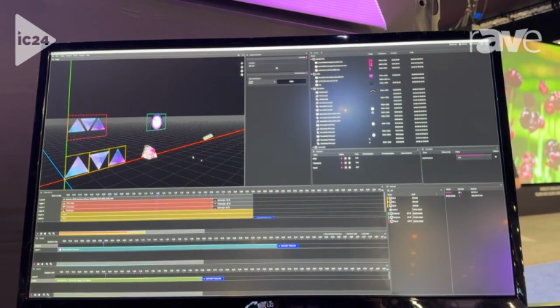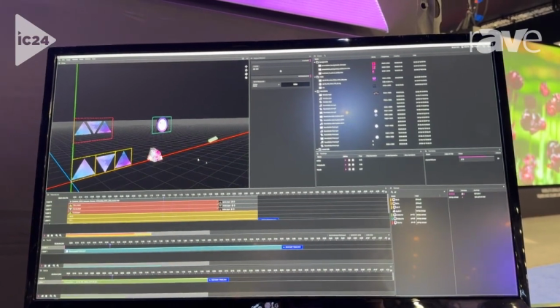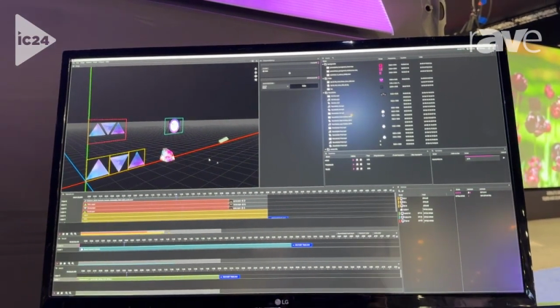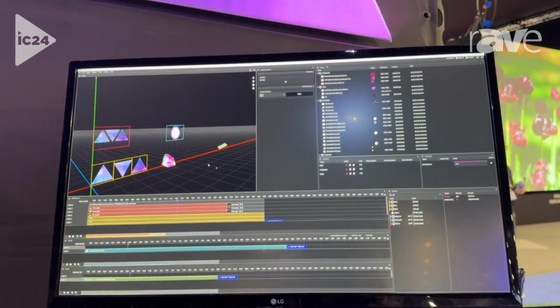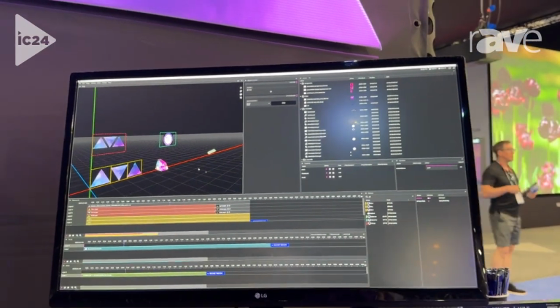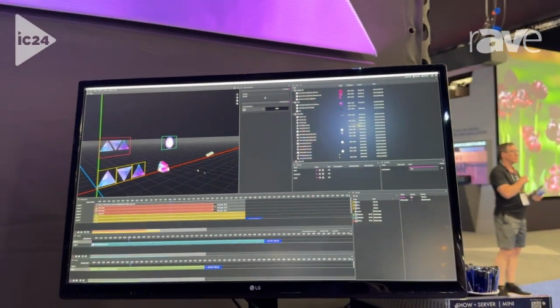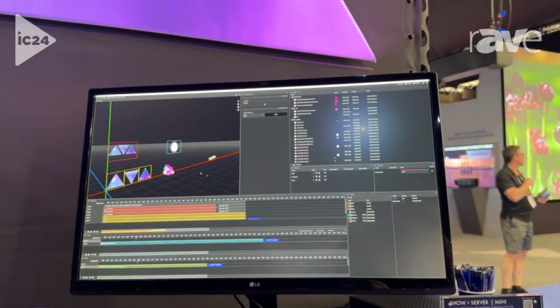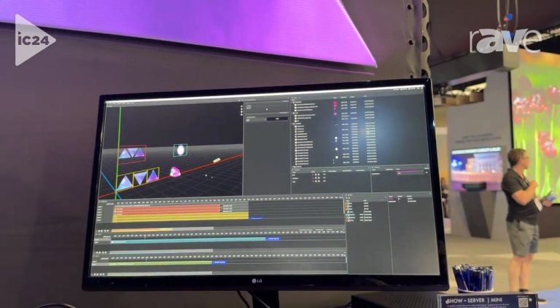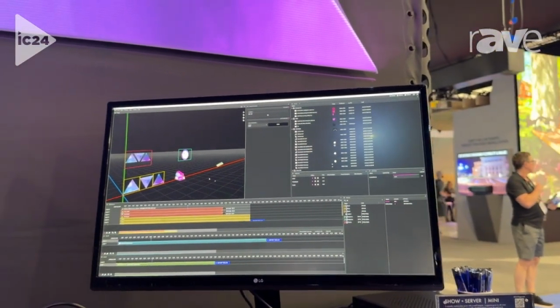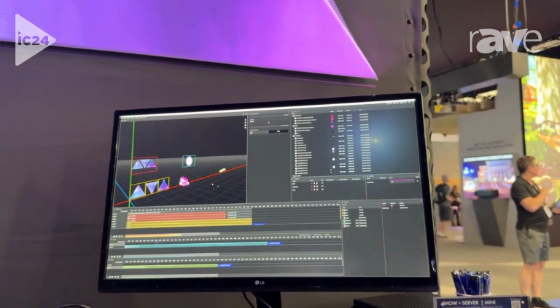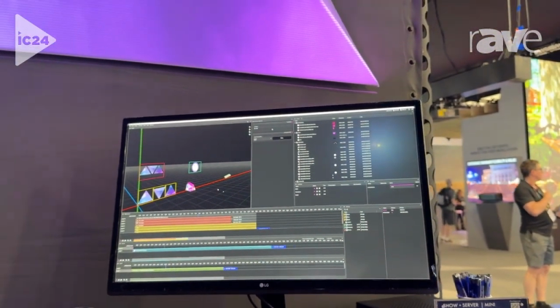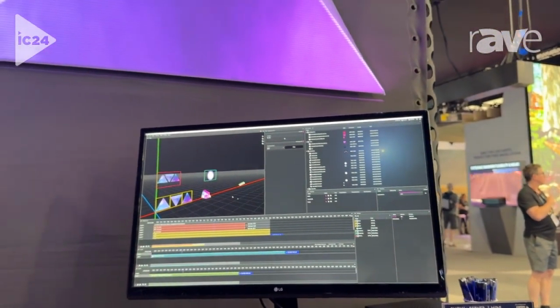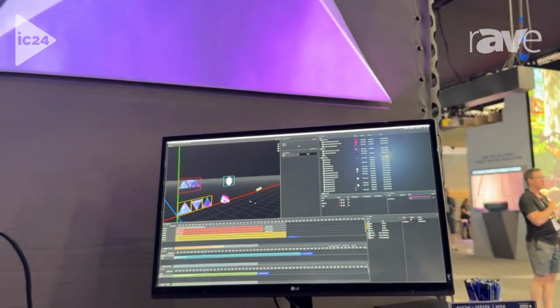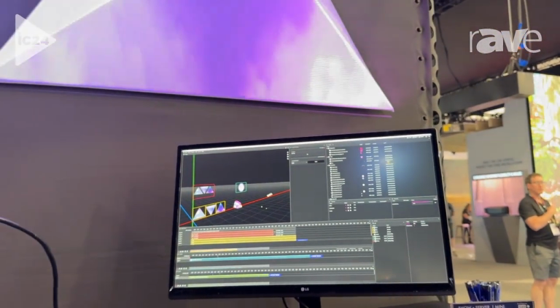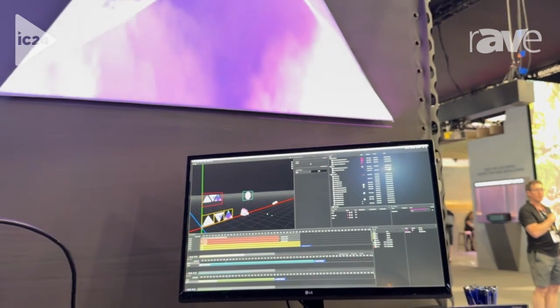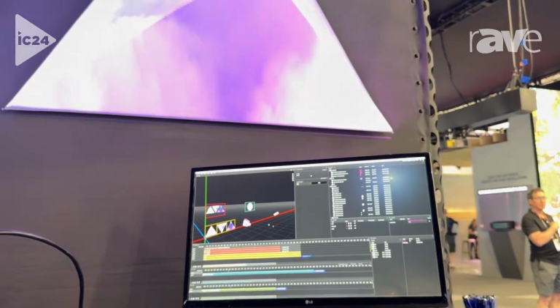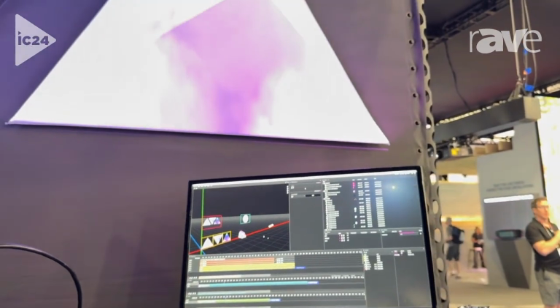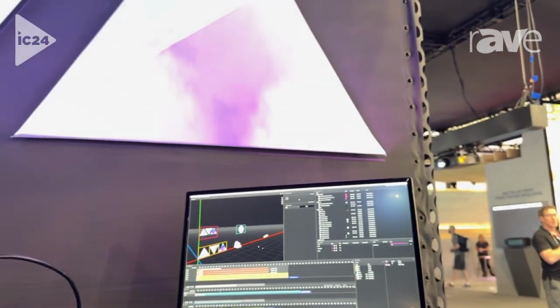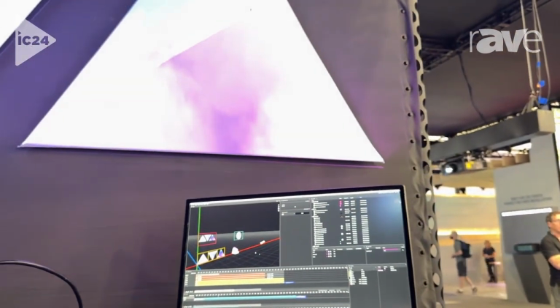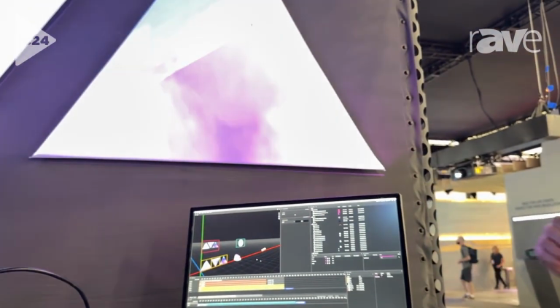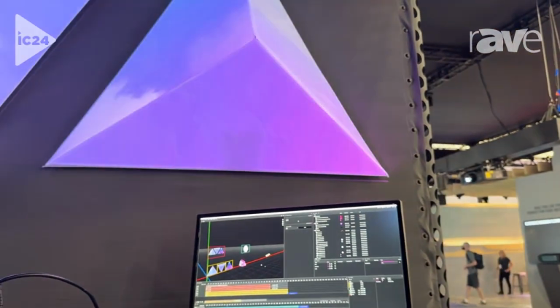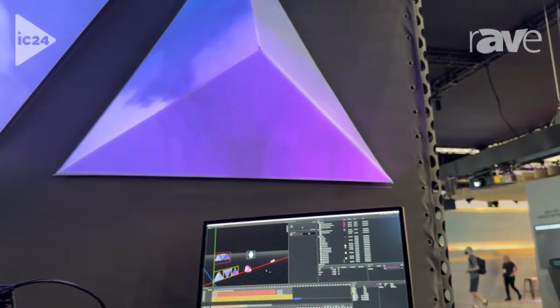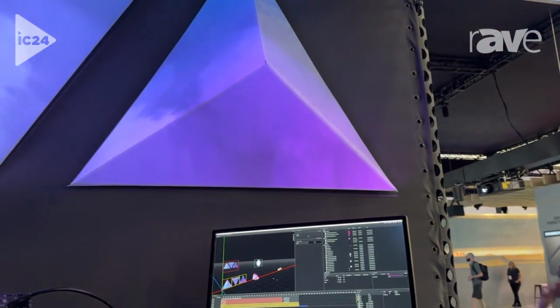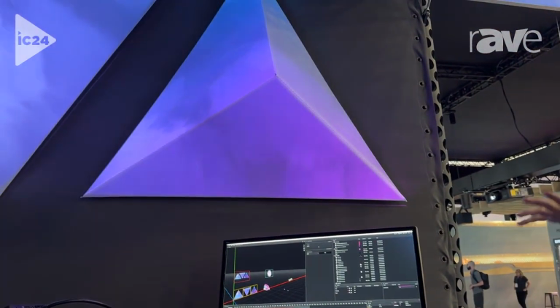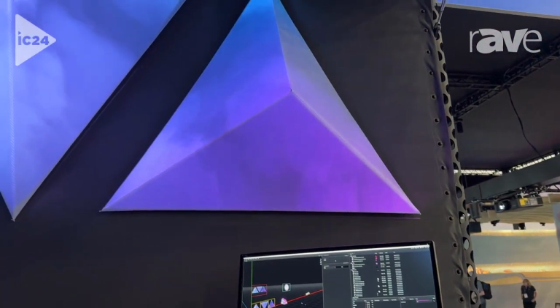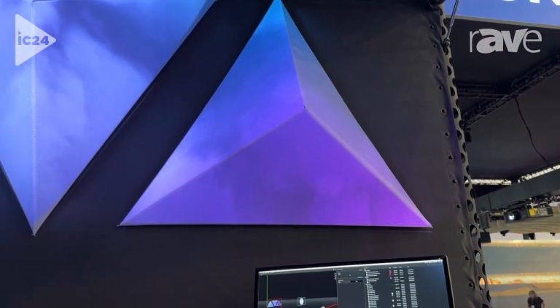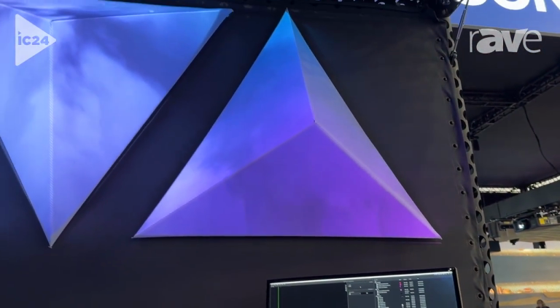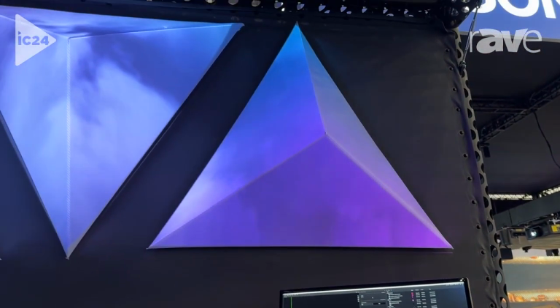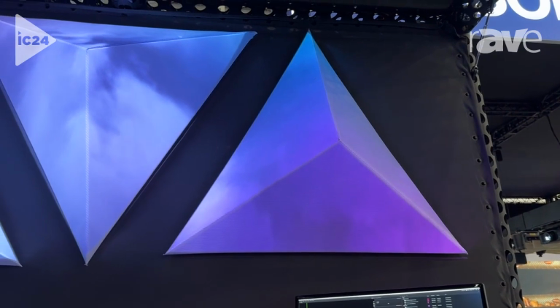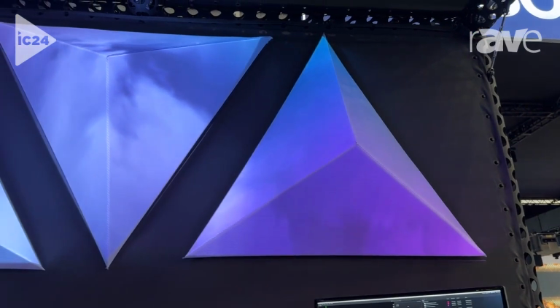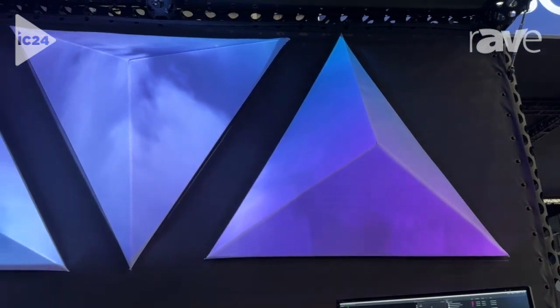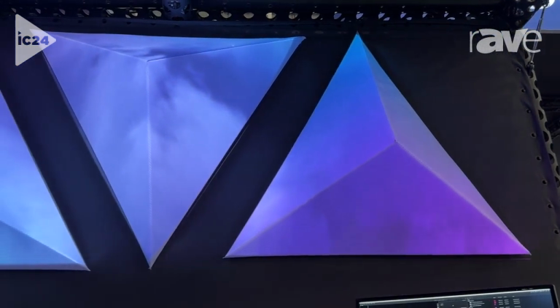It brings tiny little features like the ability to relabel stage tiers — I'm looking at you, version six users — simple things like checkboxes for fade in and fade out, and also major game-changing features like multiple producer support.